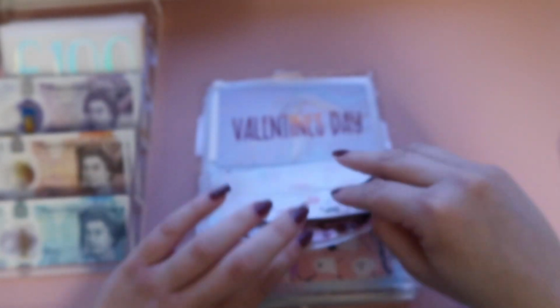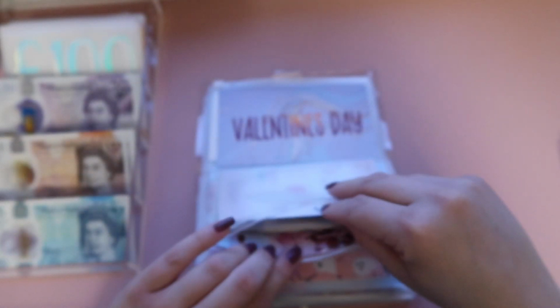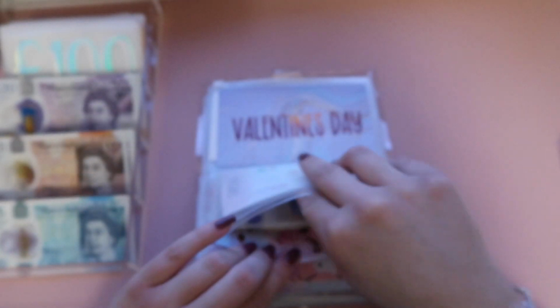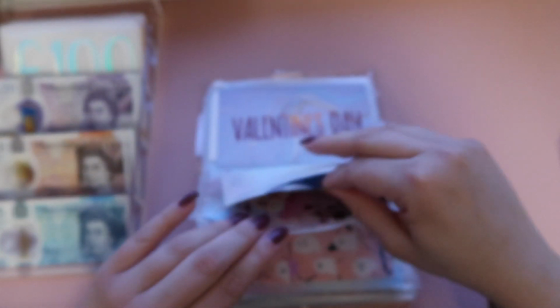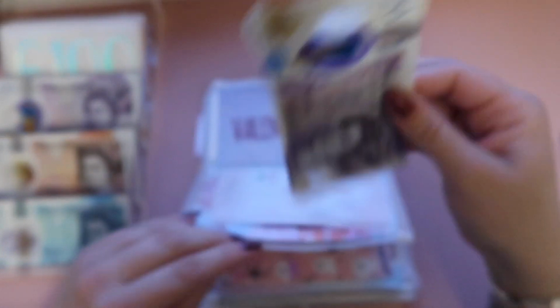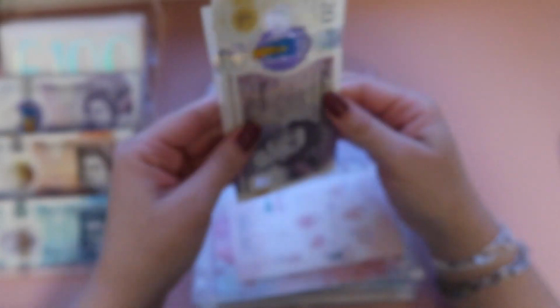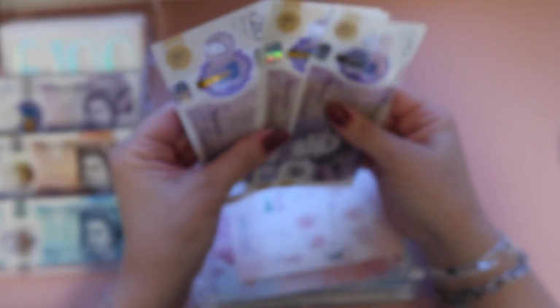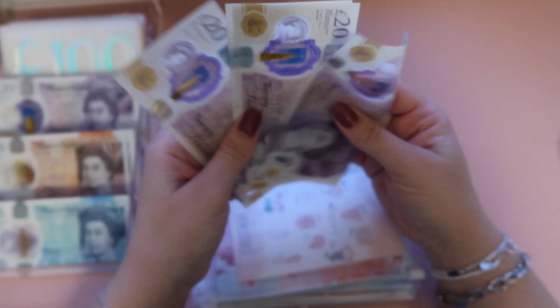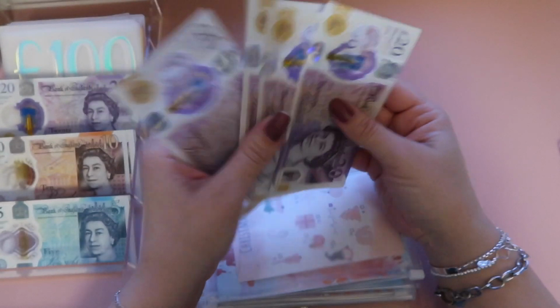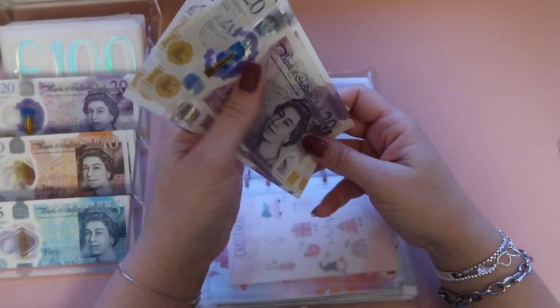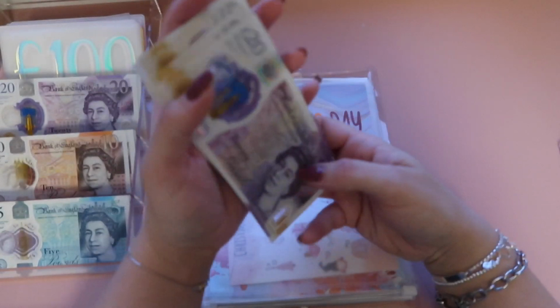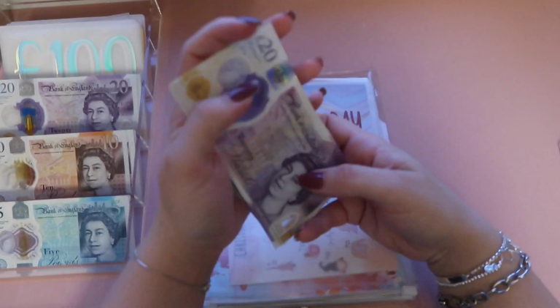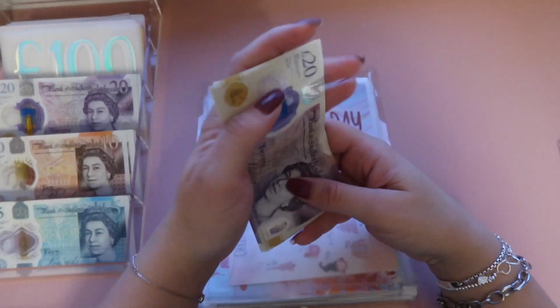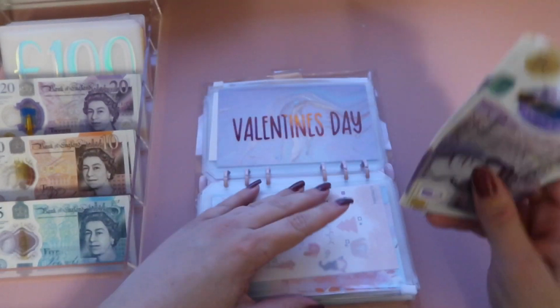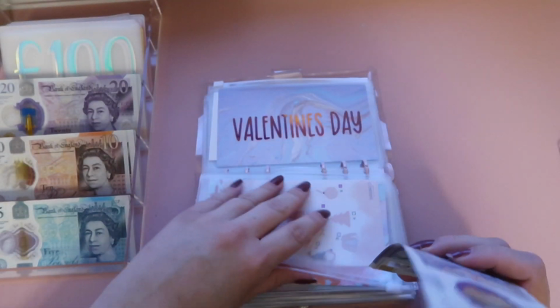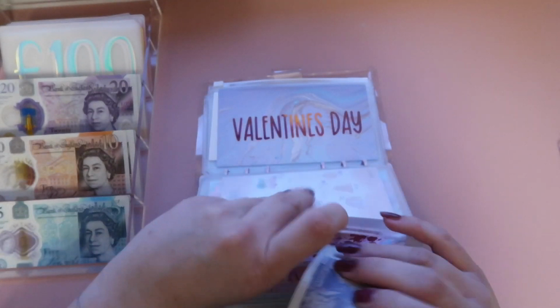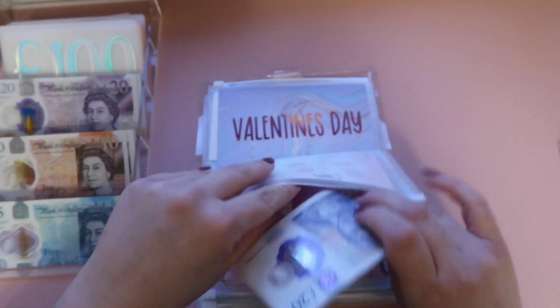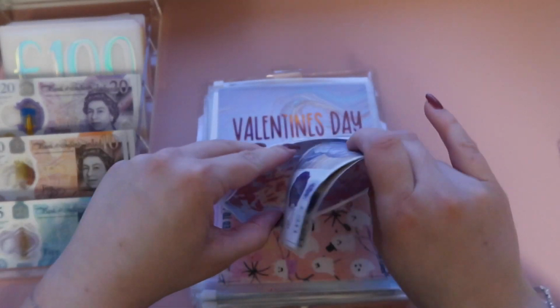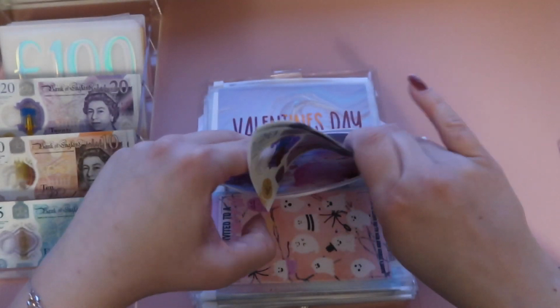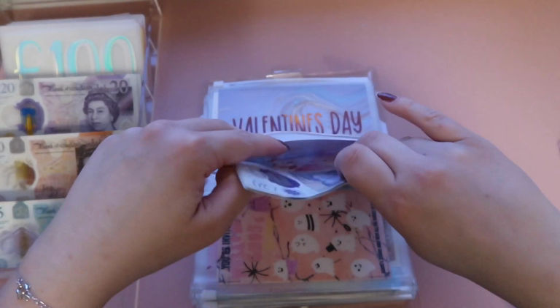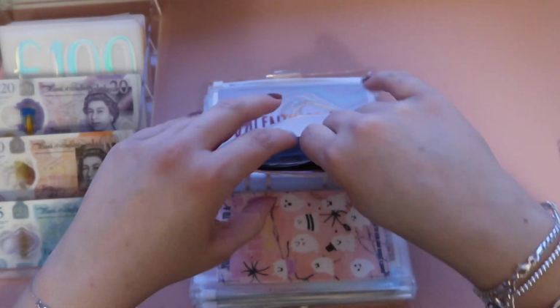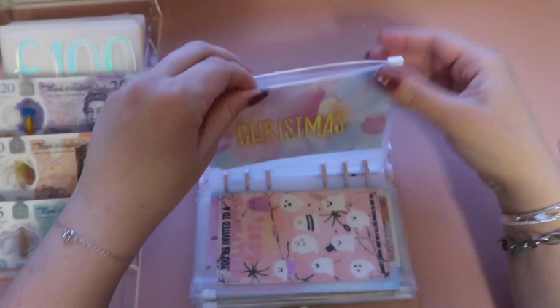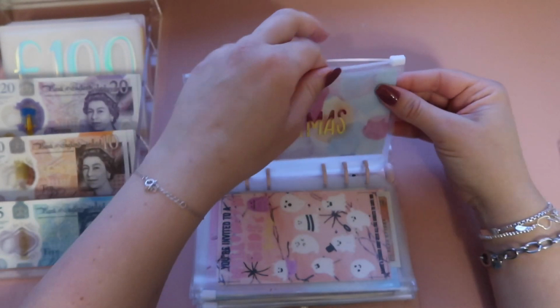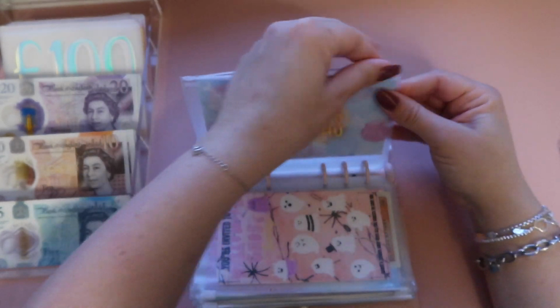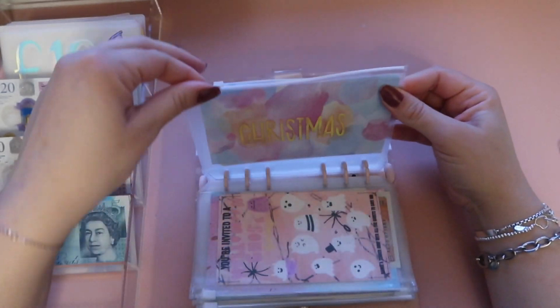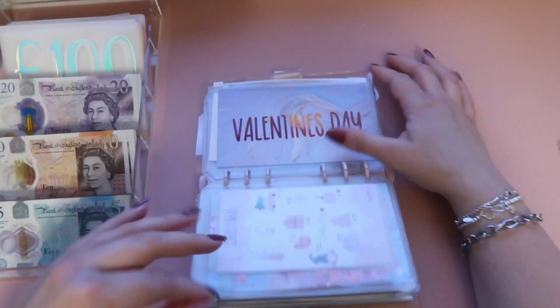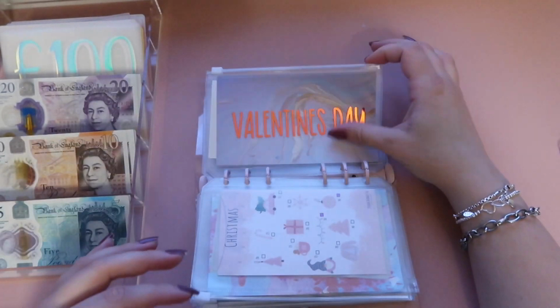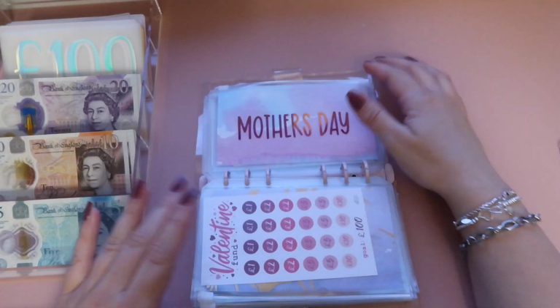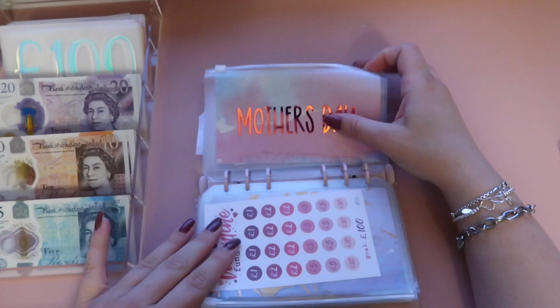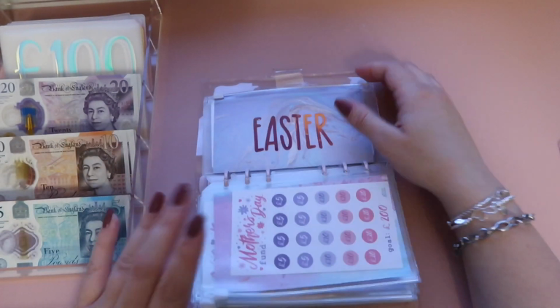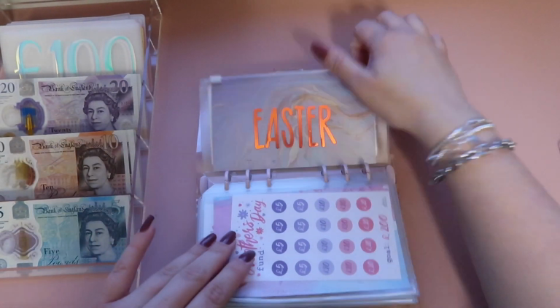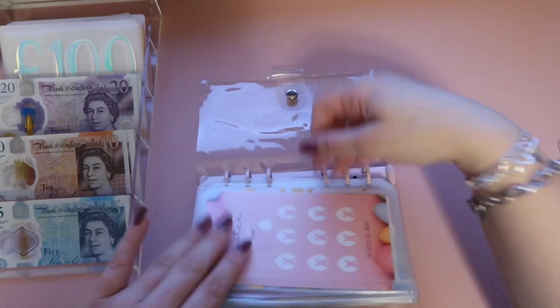We've got Christmas — let's have a look. You know what, that's full of 20s, so we'll just leave that one. And that is it for that binder.